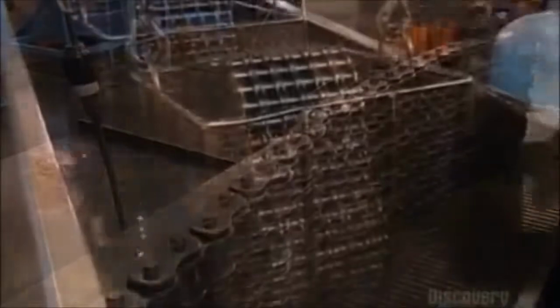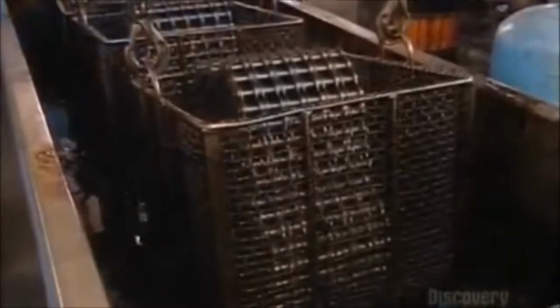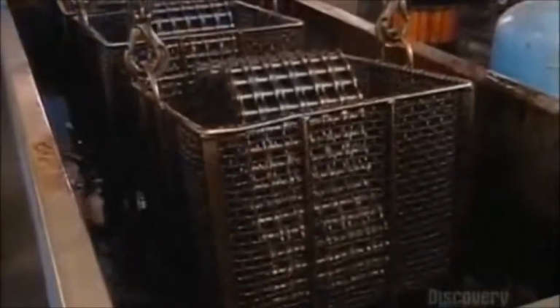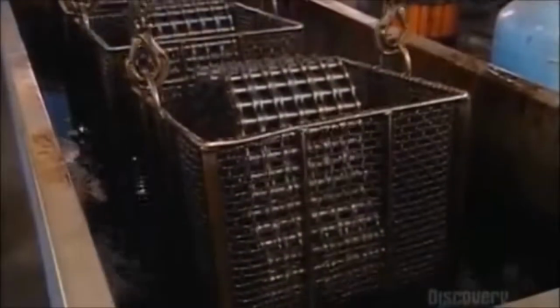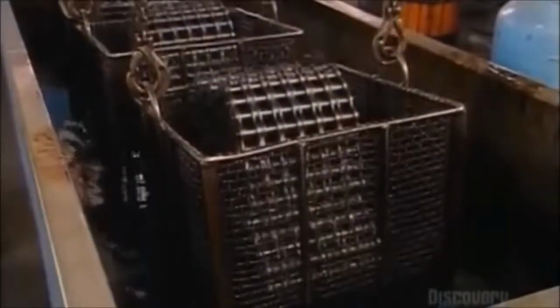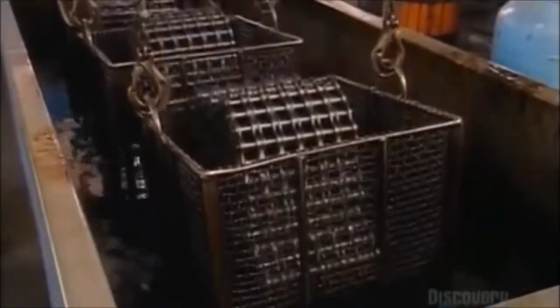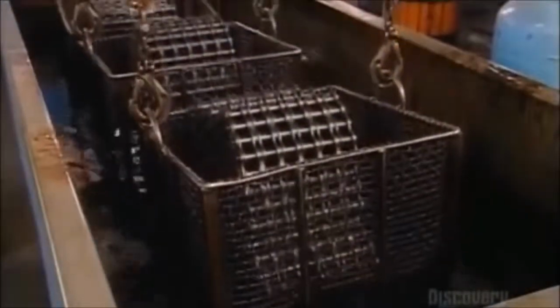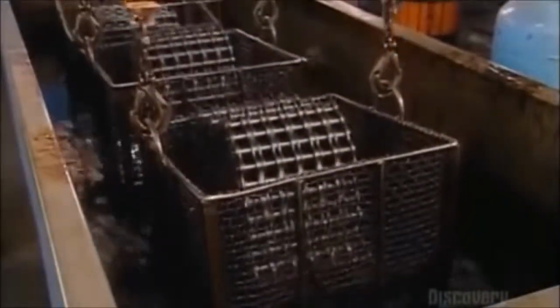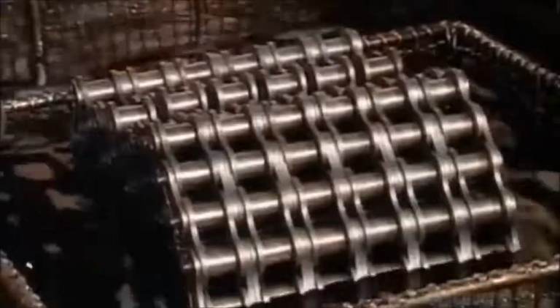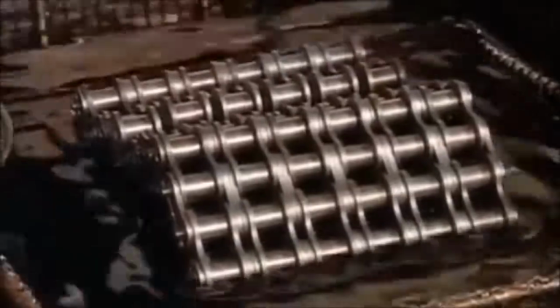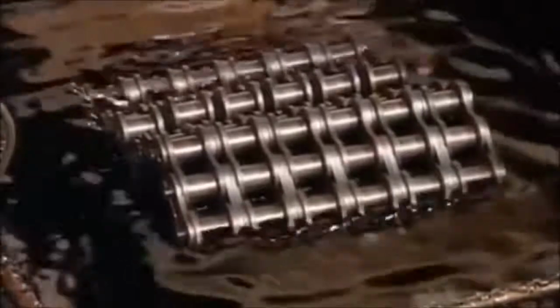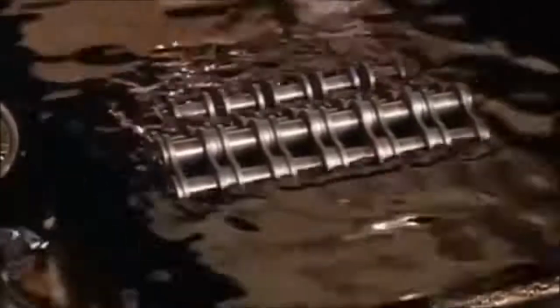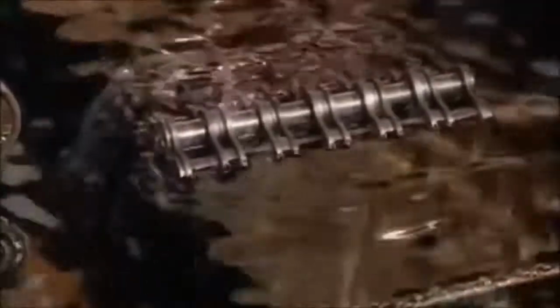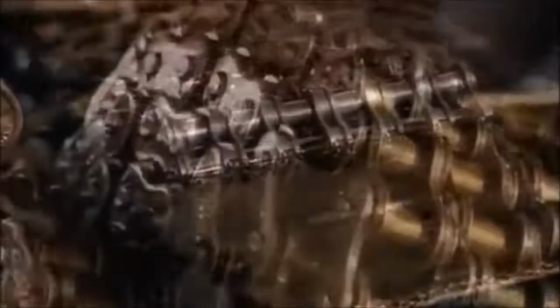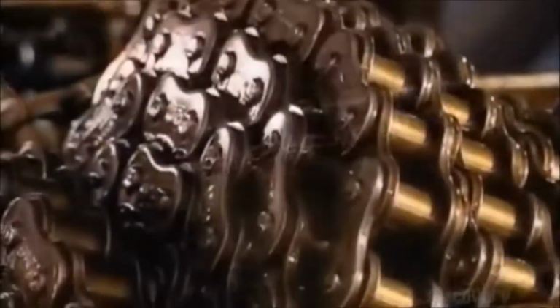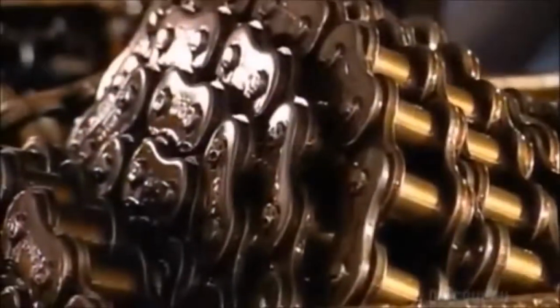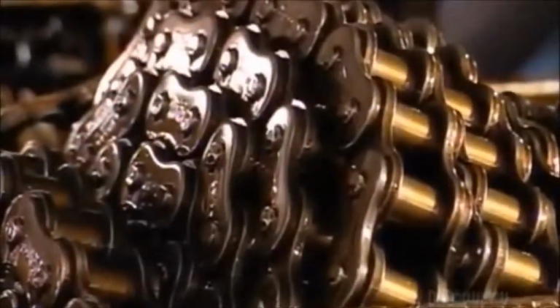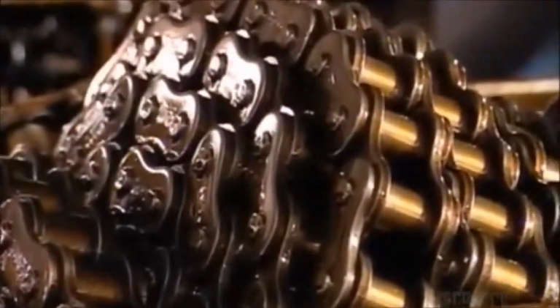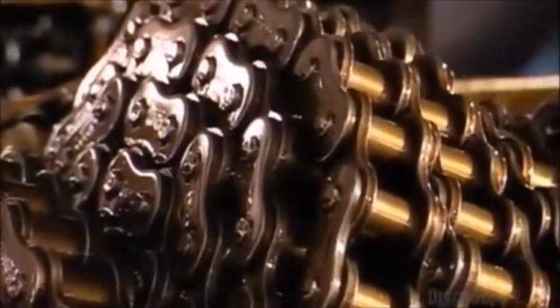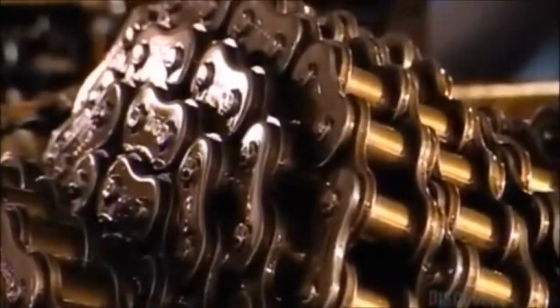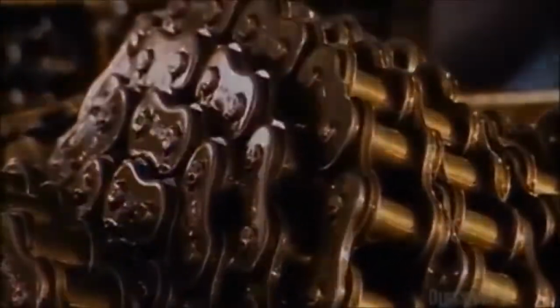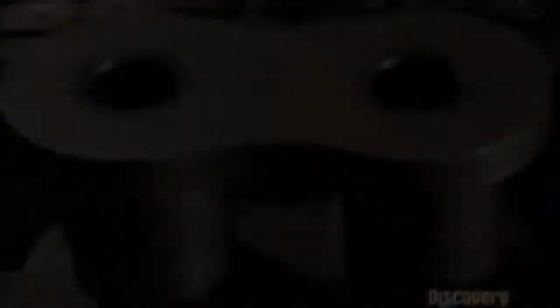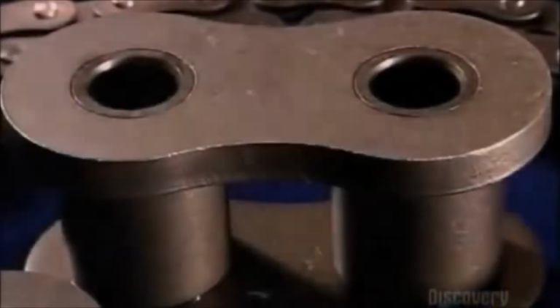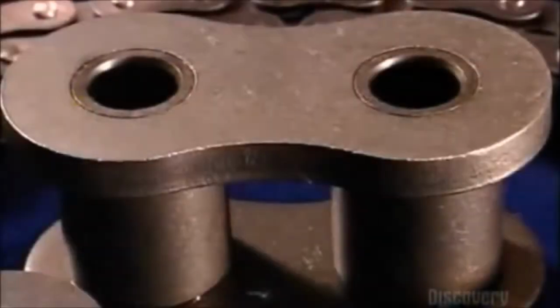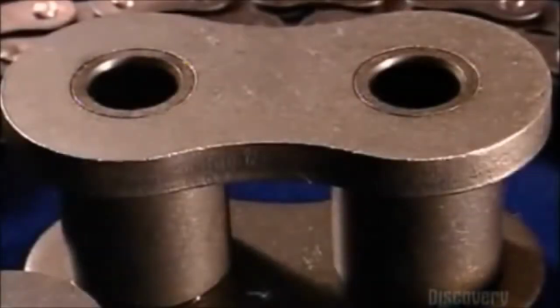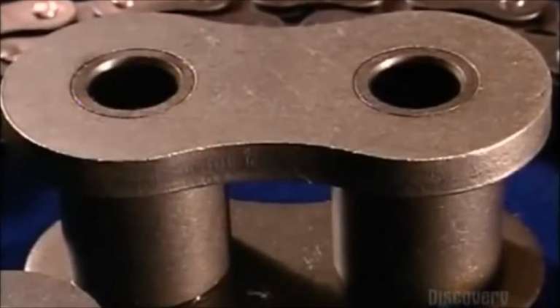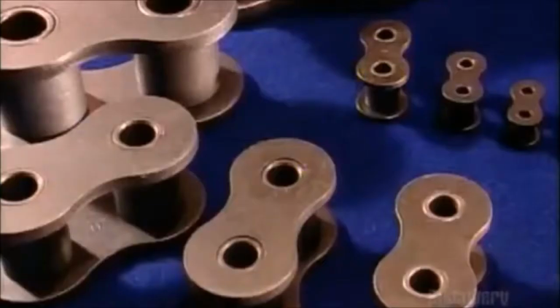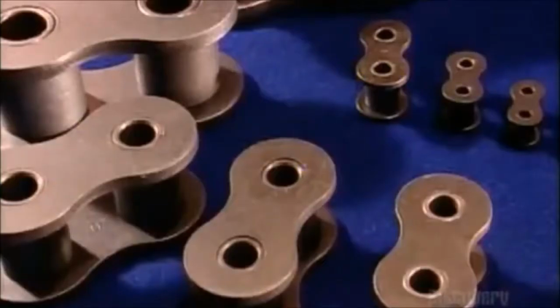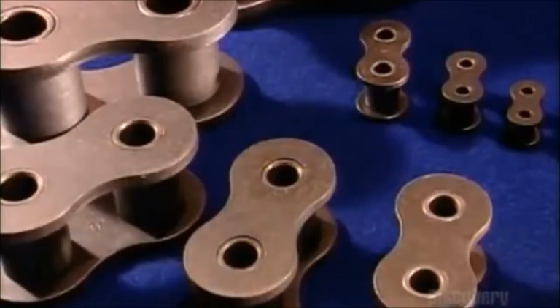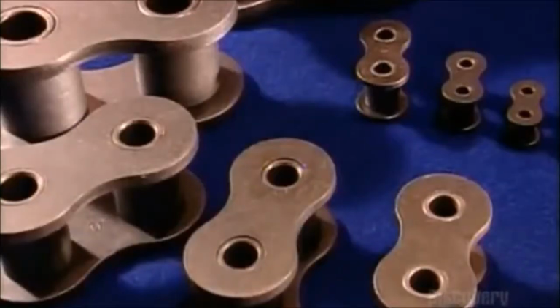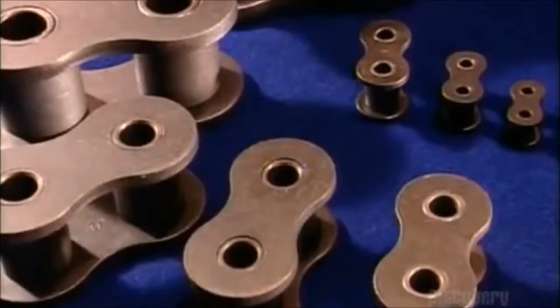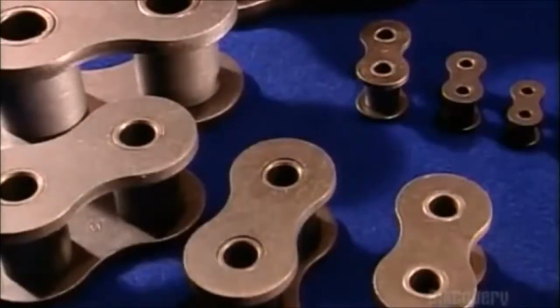Finally, they lower the roller chain into a vat of hot grease to lubricate the joints. And that's the chain of events that leads to the roller chain.